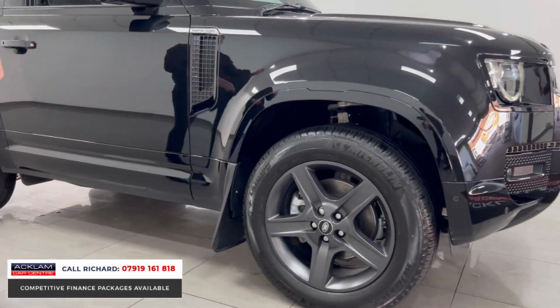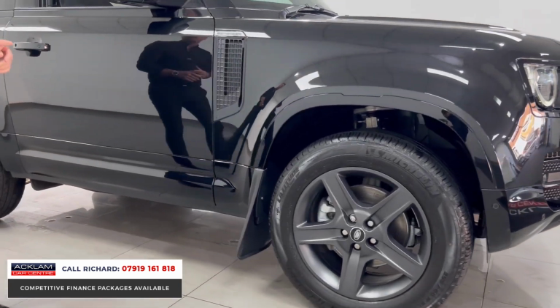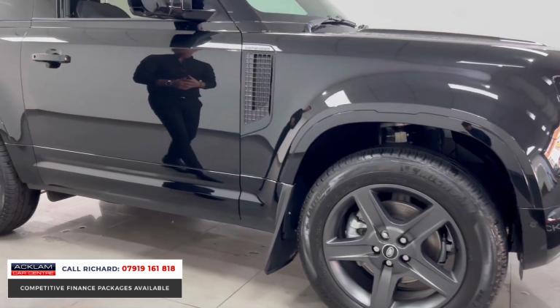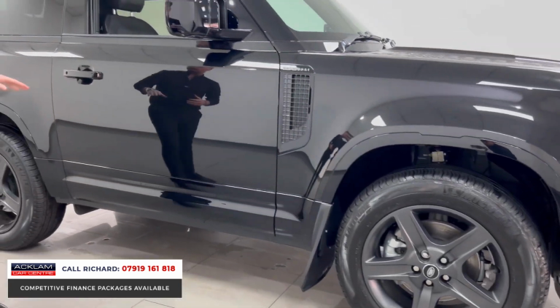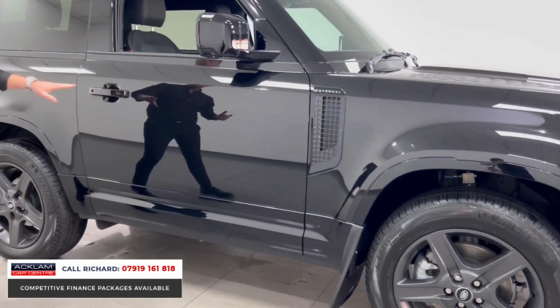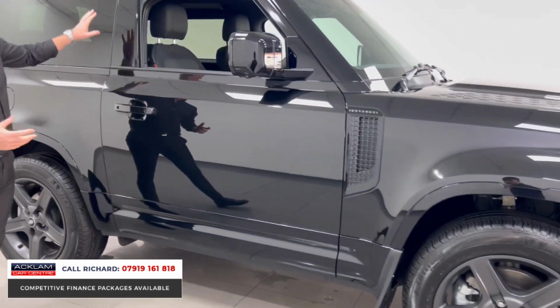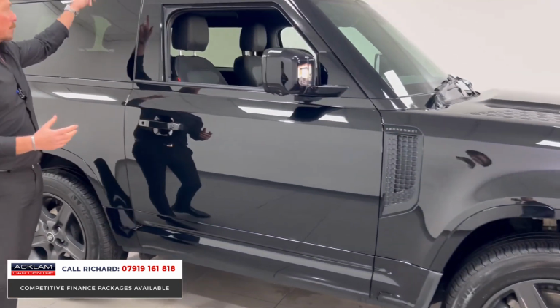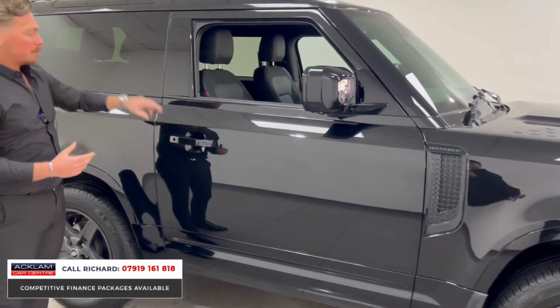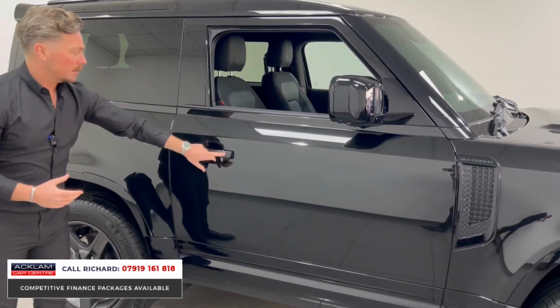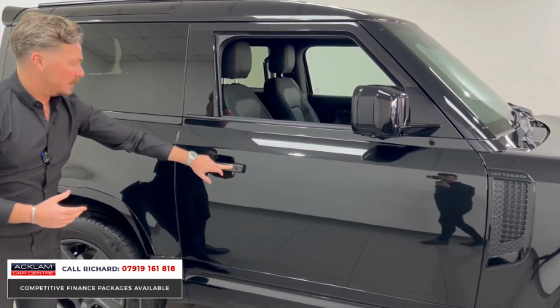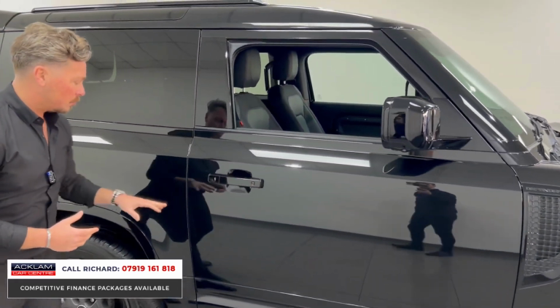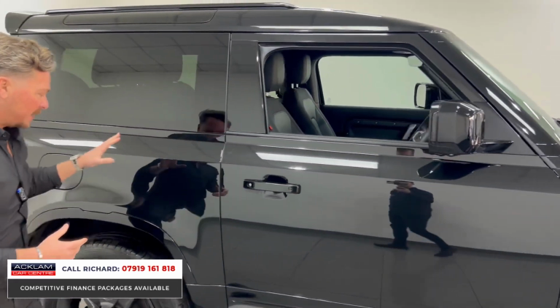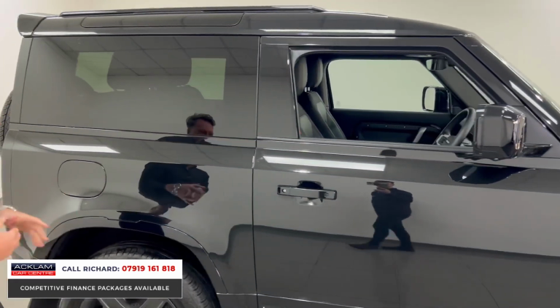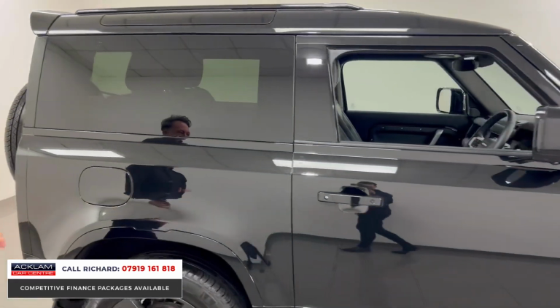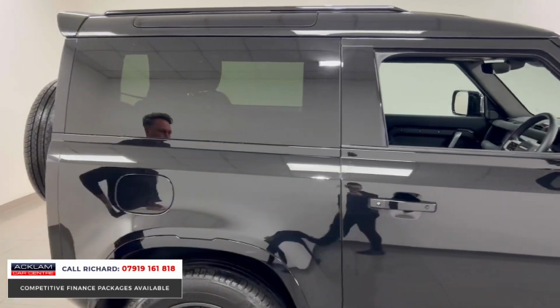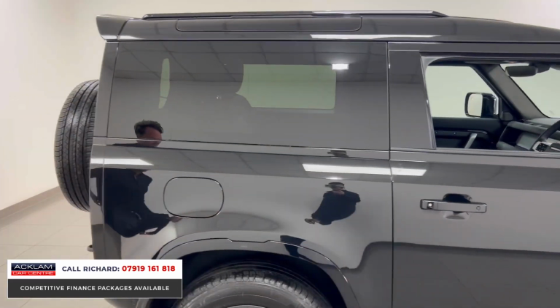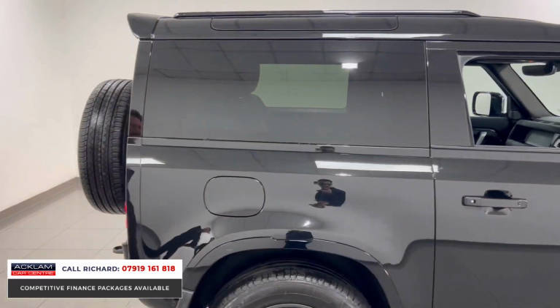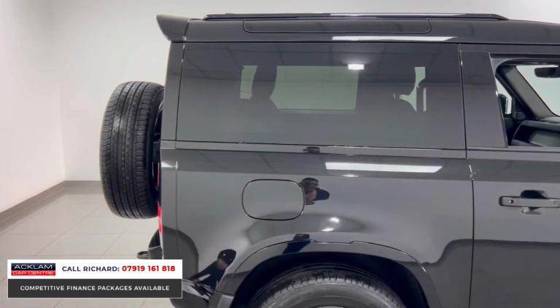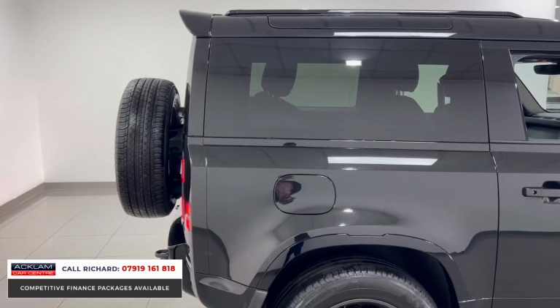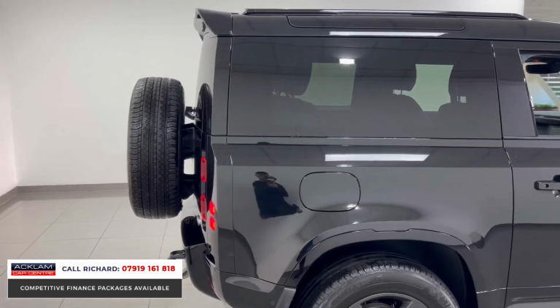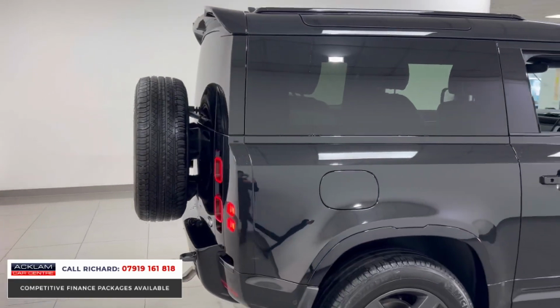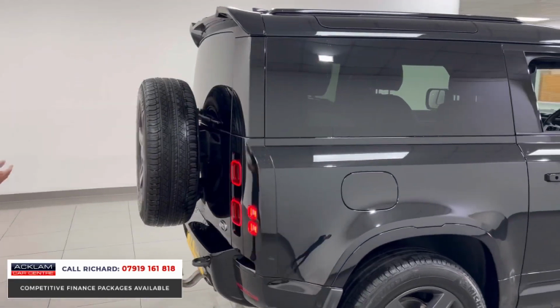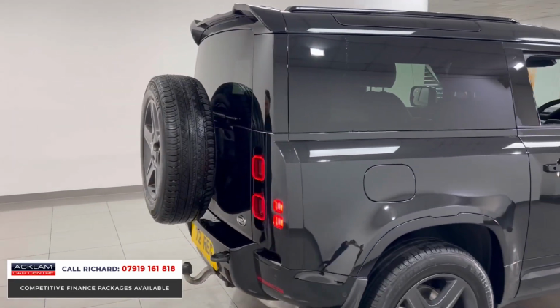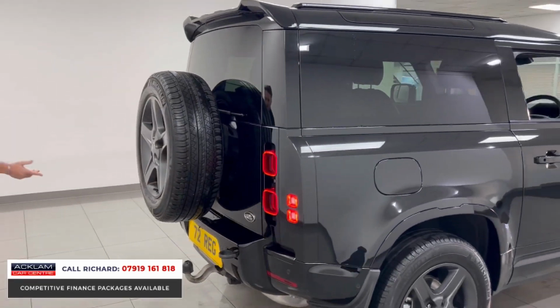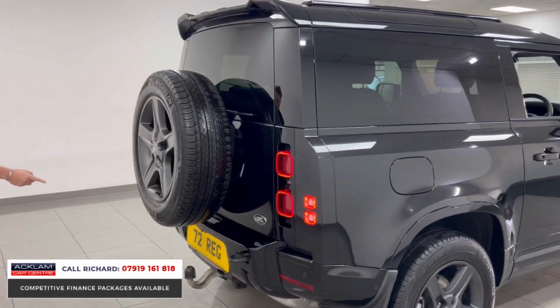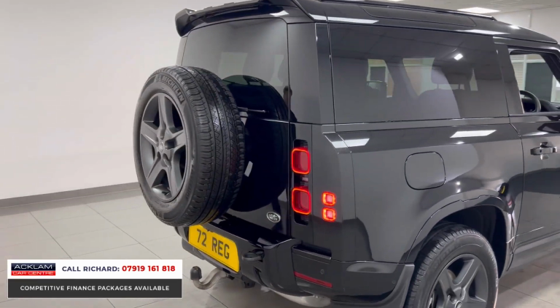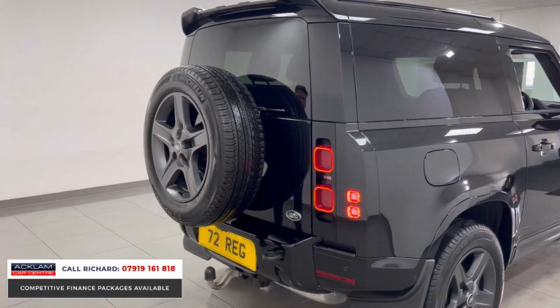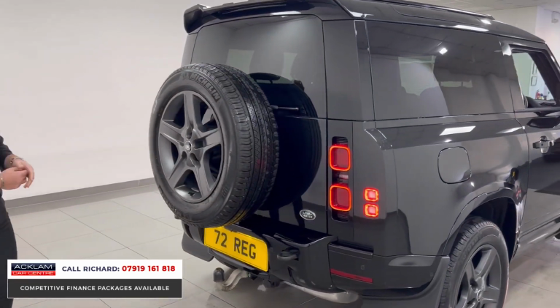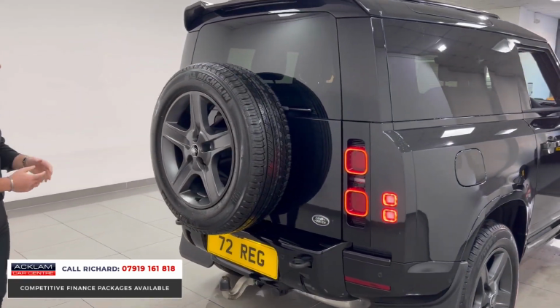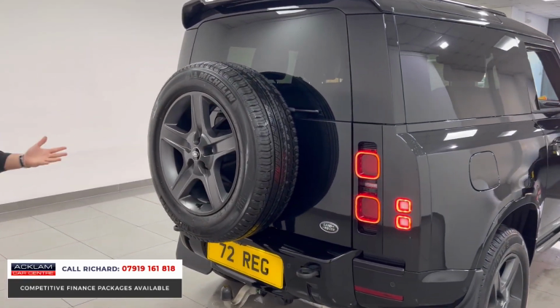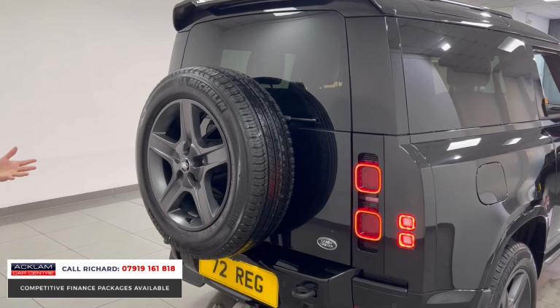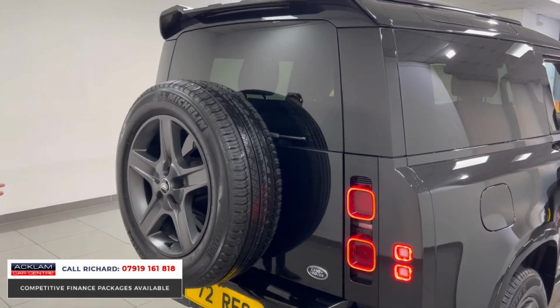It has 20-inch five-arm wheels — an upgrade — a black roof and black roof rails, keyless entry, and Santorini Black throughout. The car is like new having done only around 1,700 miles. We've also got a detachable tow bar to the back.